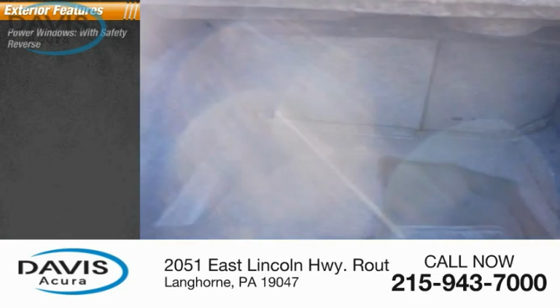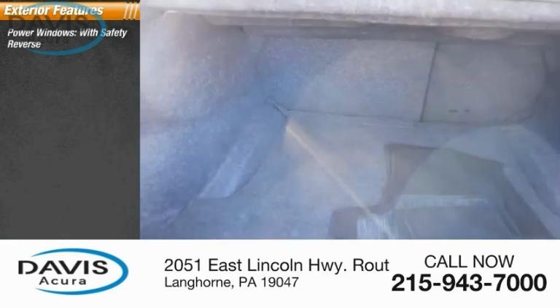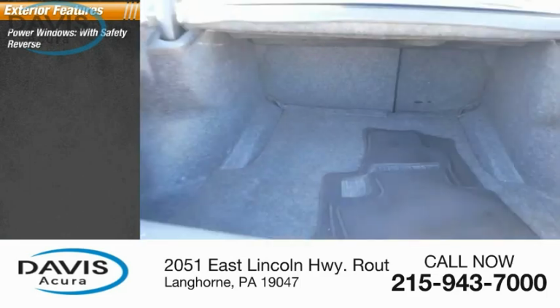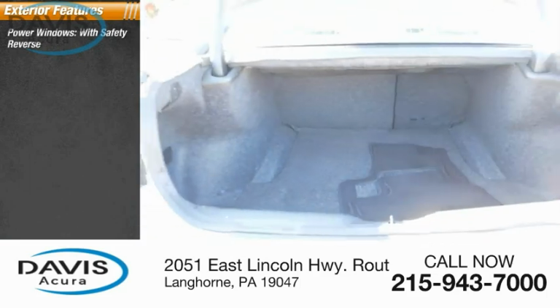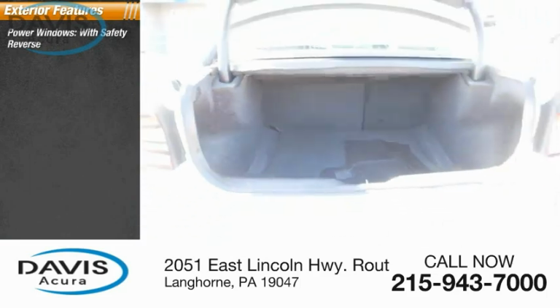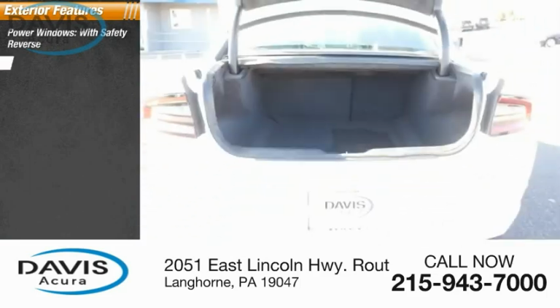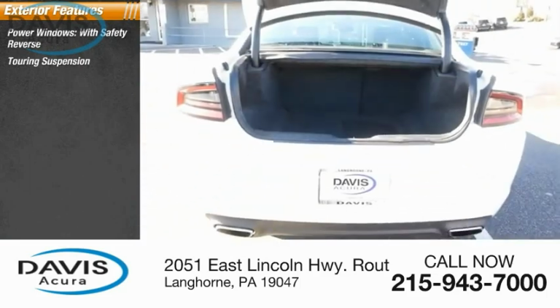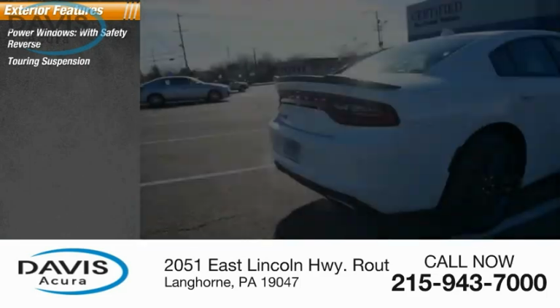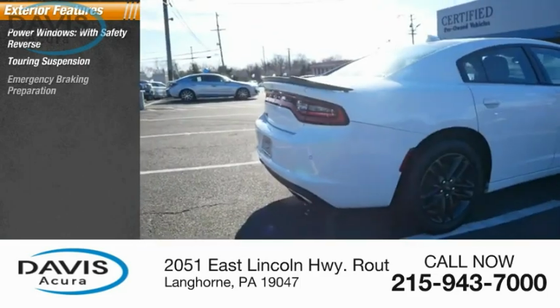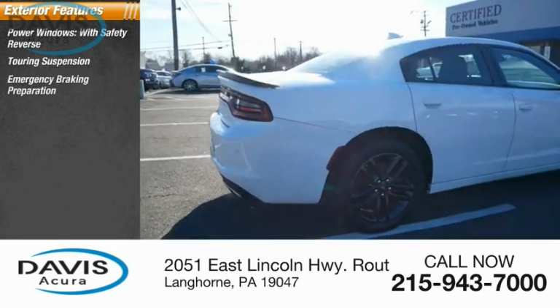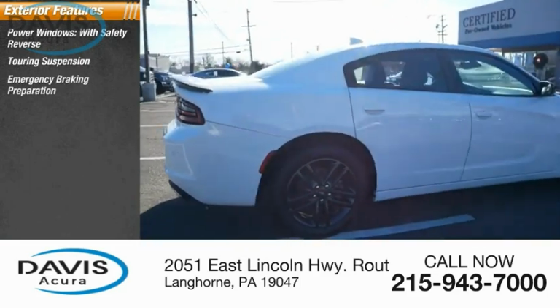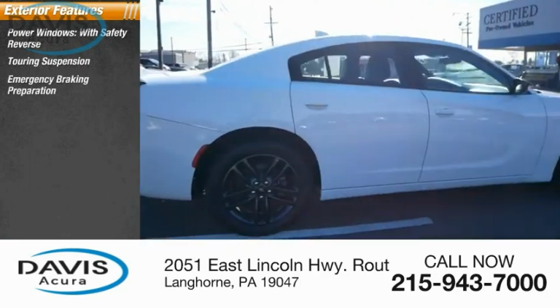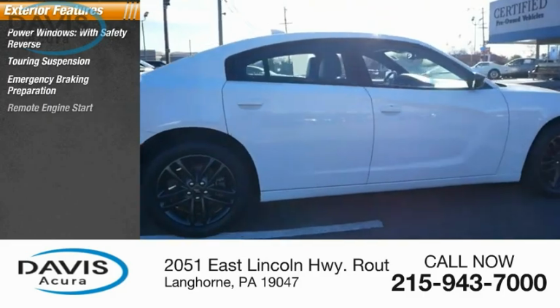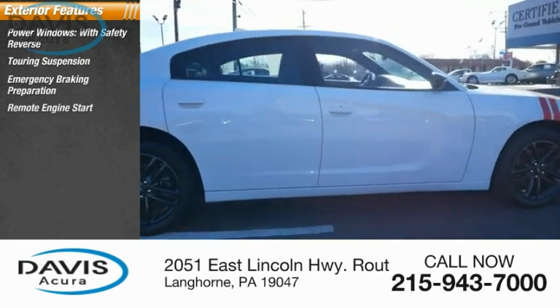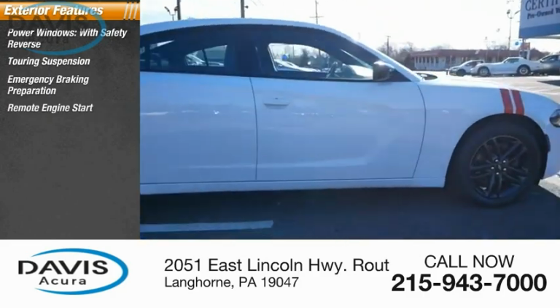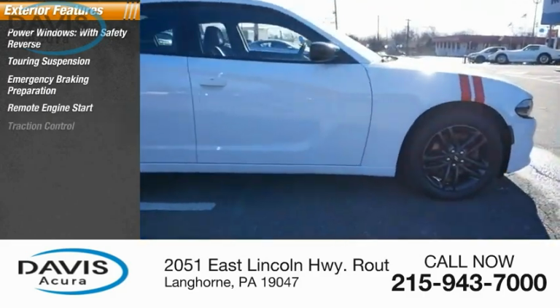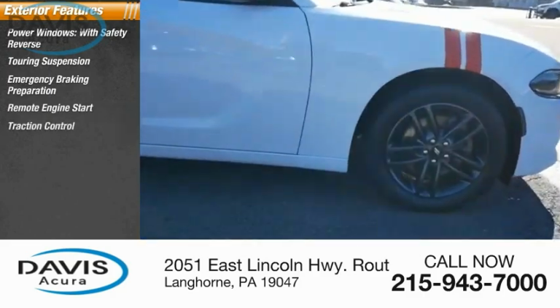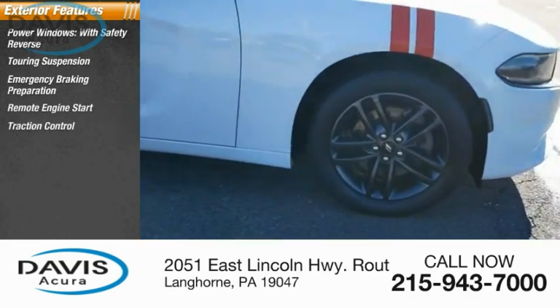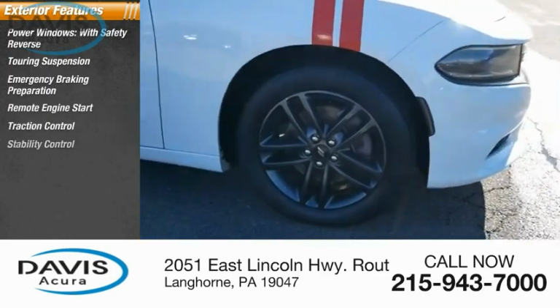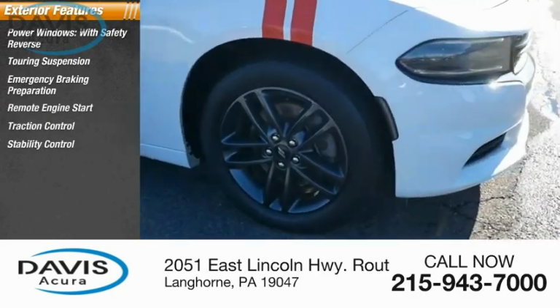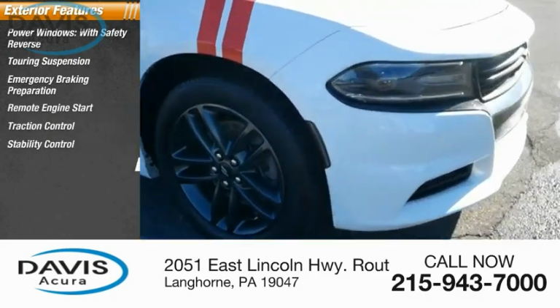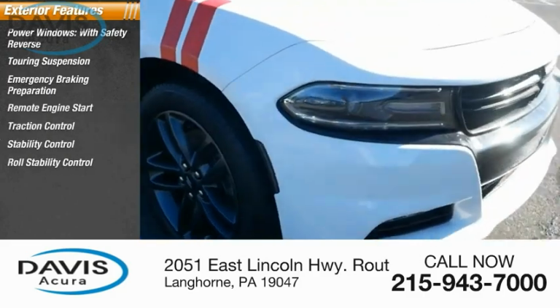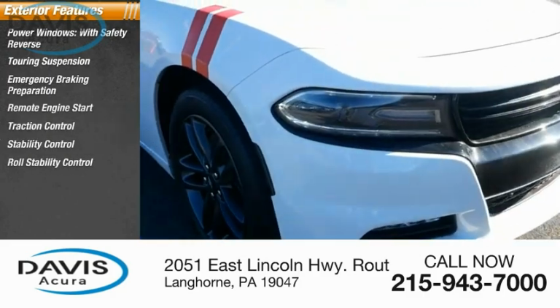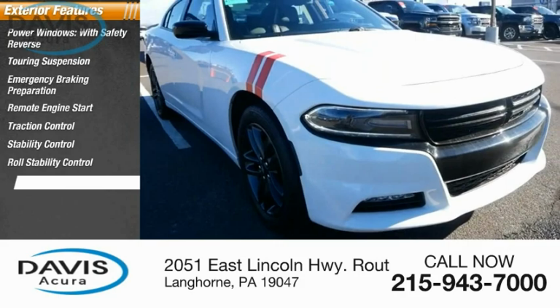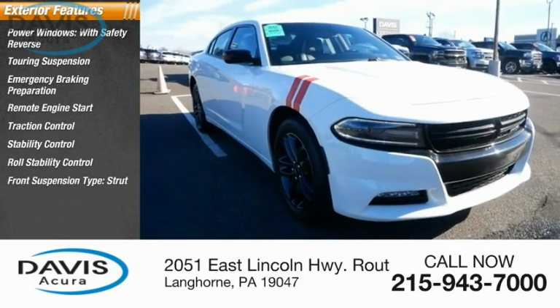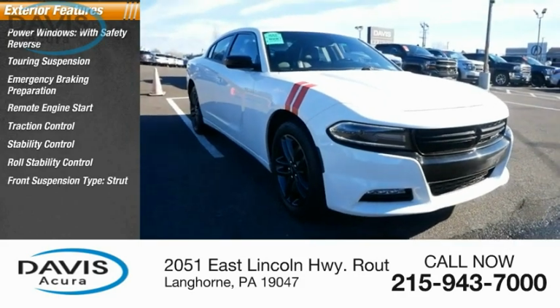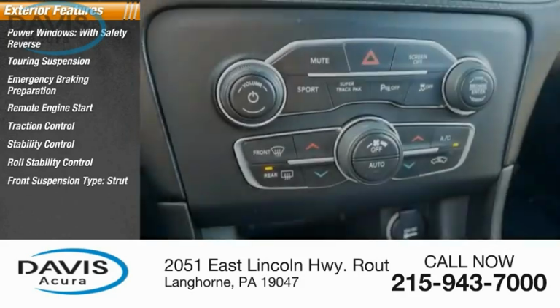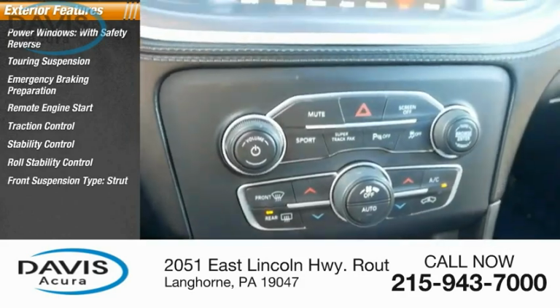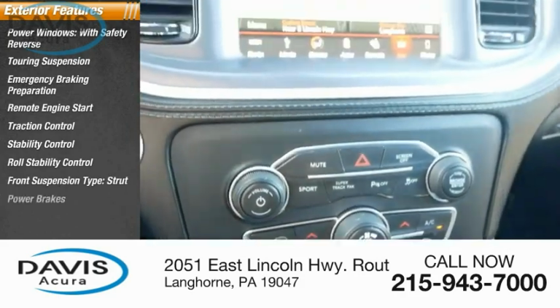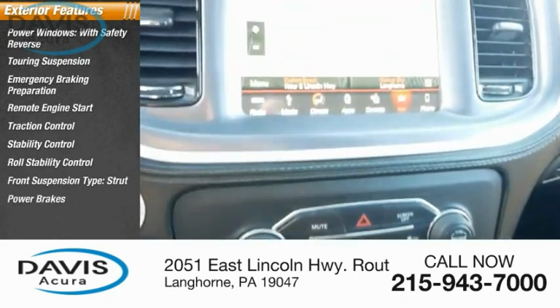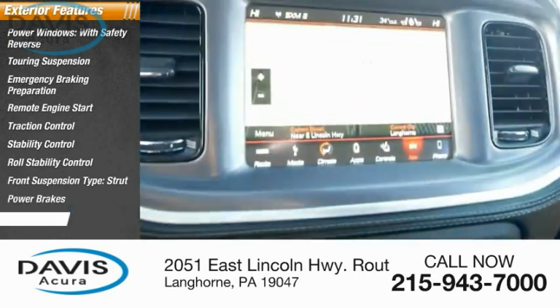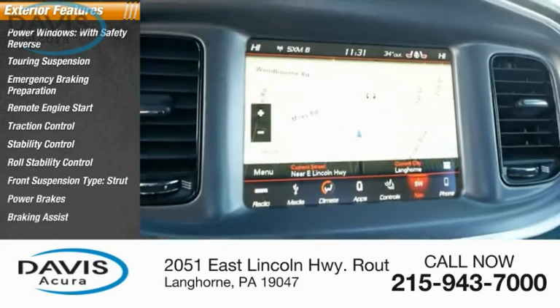Power windows with safety reverse, touring suspension, emergency braking preparation, remote engine start, traction control, stability control, roll stability control, front suspension type strut, power brakes, braking assist.